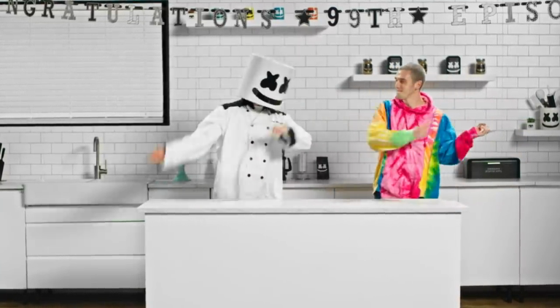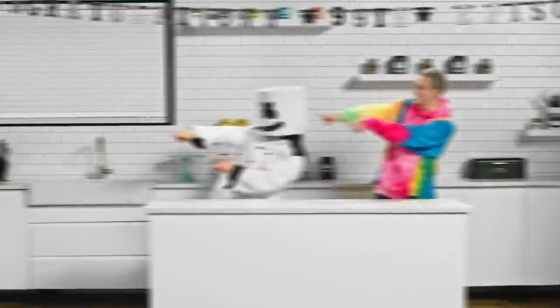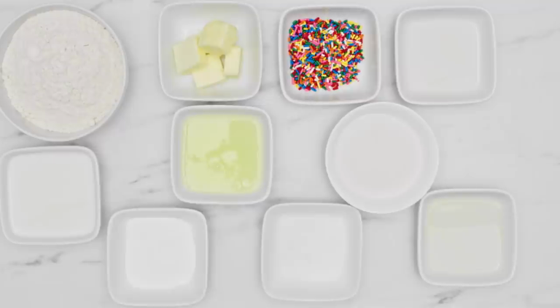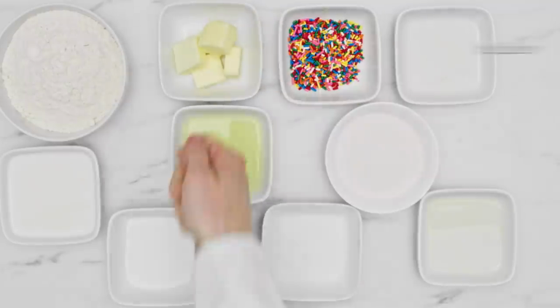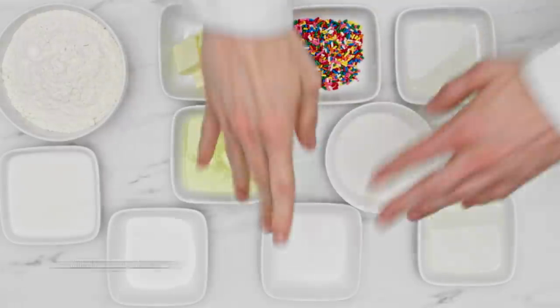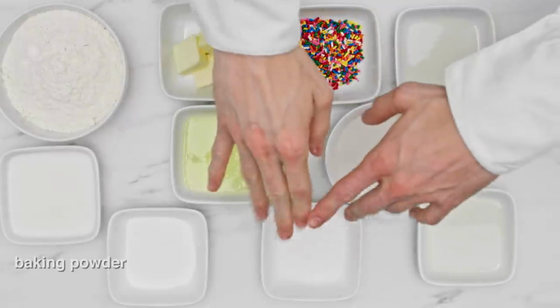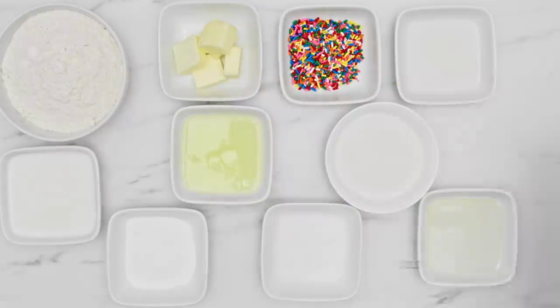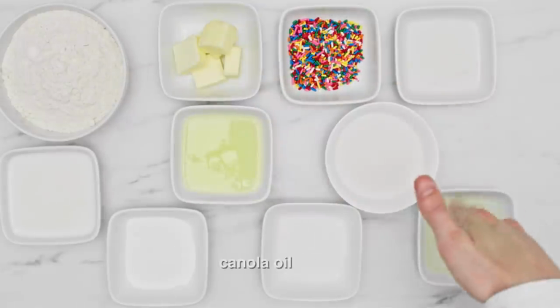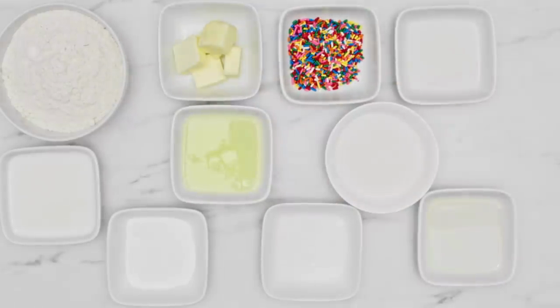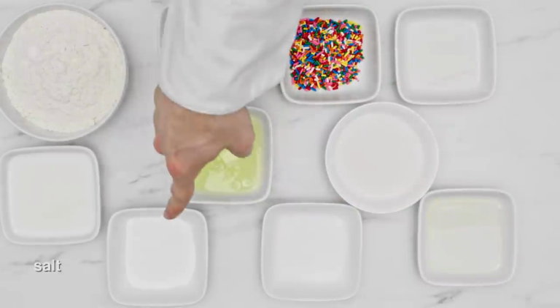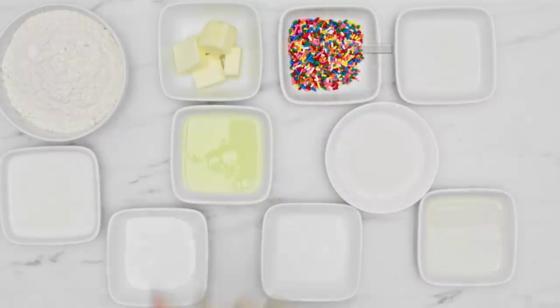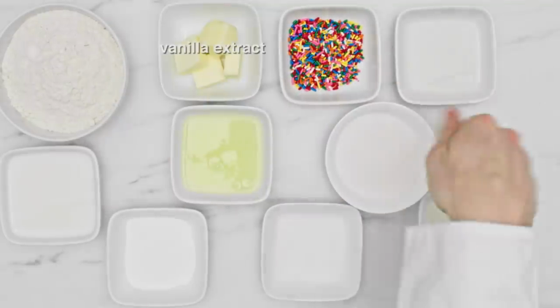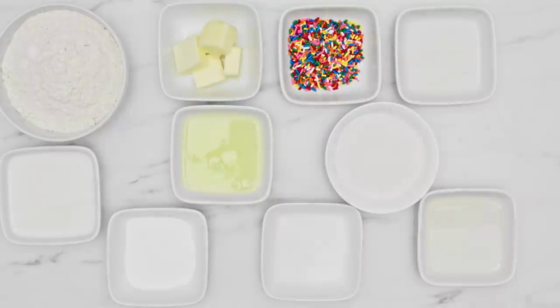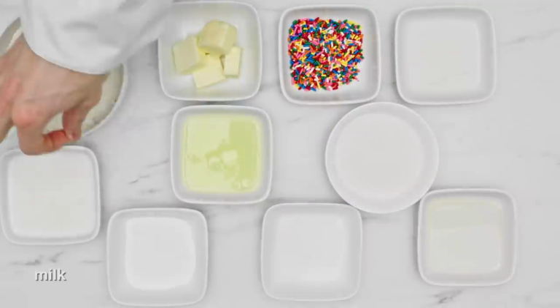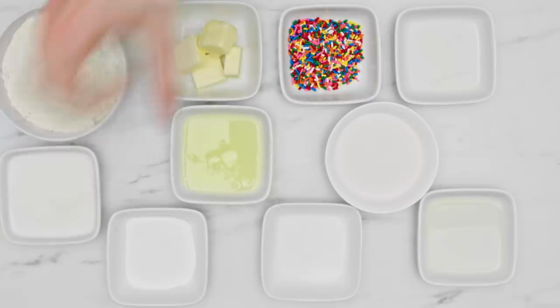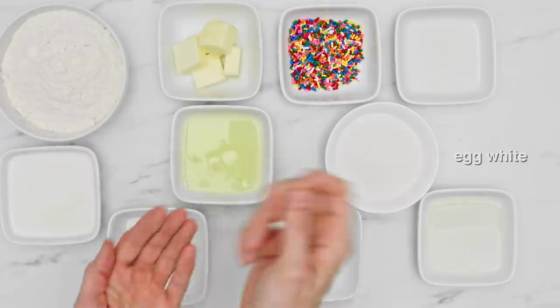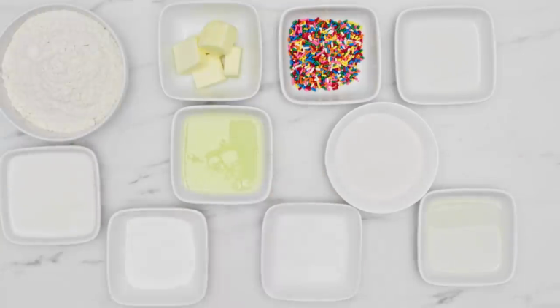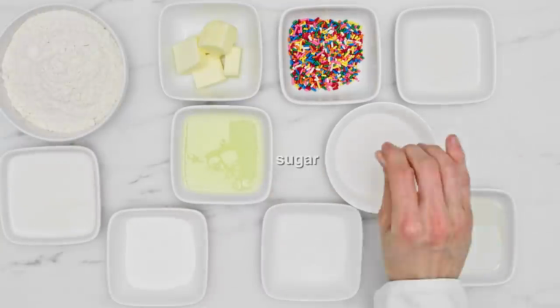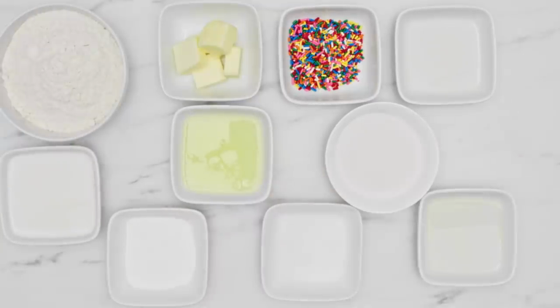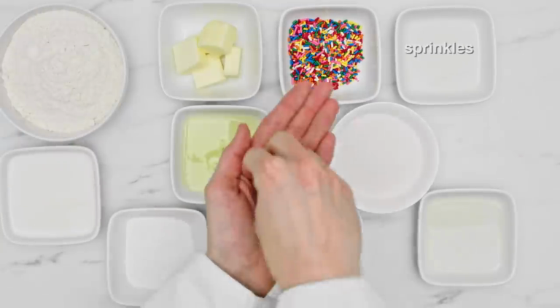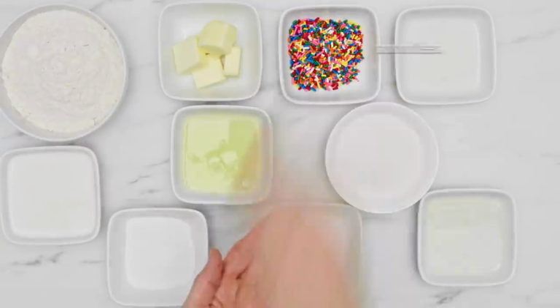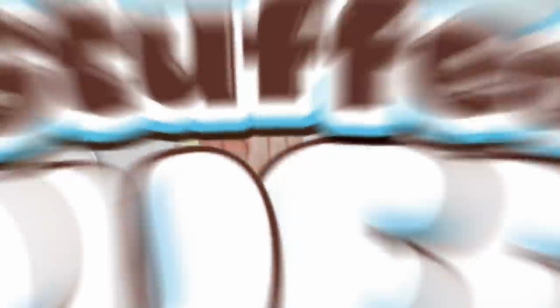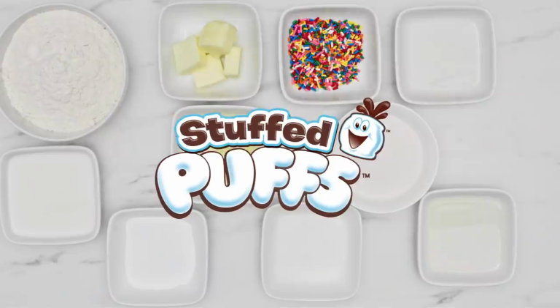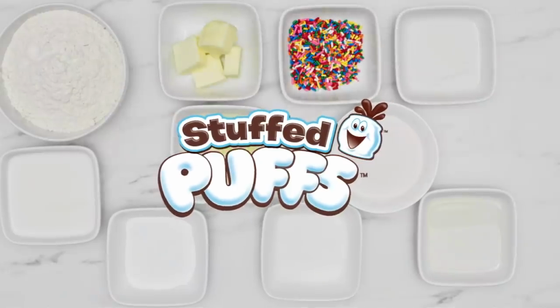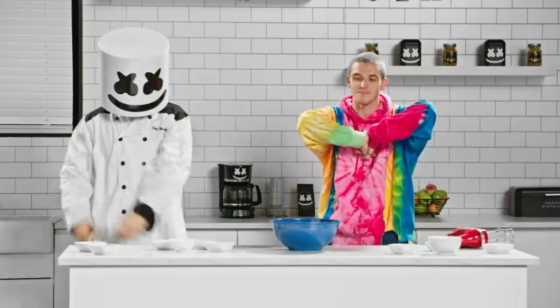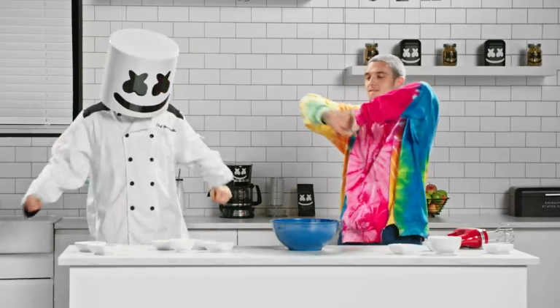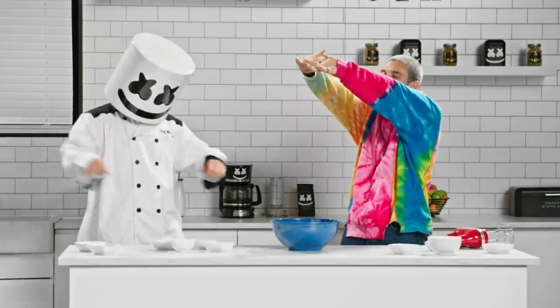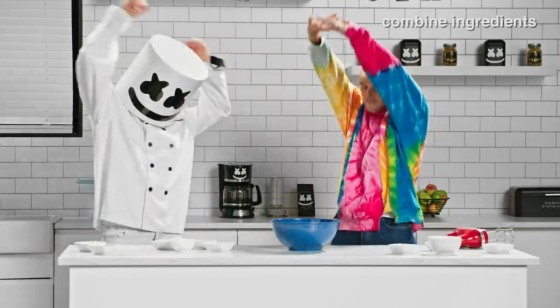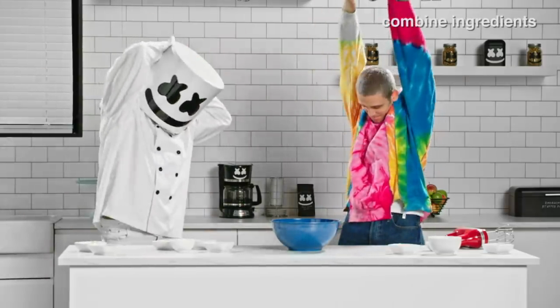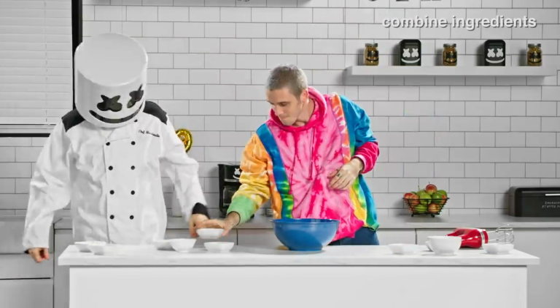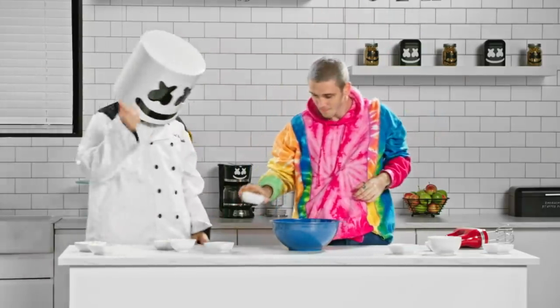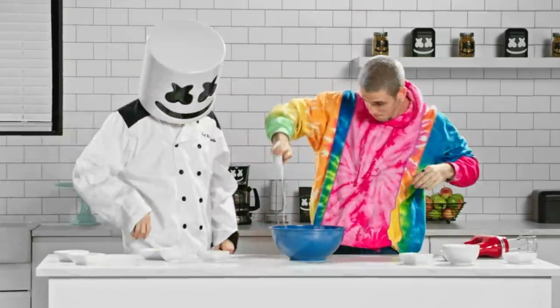We're going to need butter, baking powder, canola oil, salt, vanilla extract, milk, egg whites, sugar, sprinkles, and stuffed puffs. In a big bowl, mix together all of the ingredients.